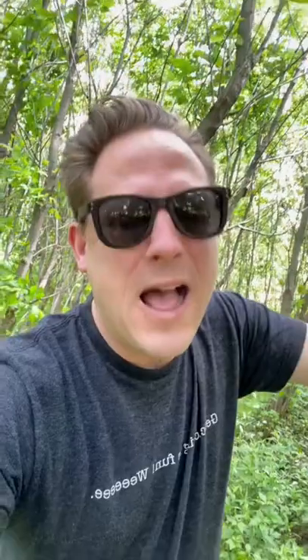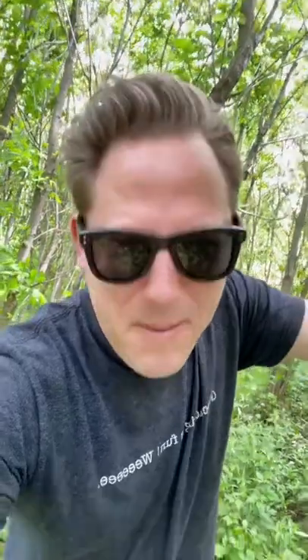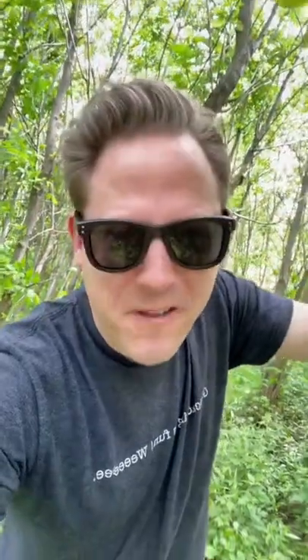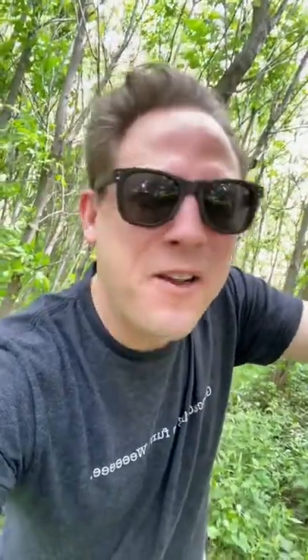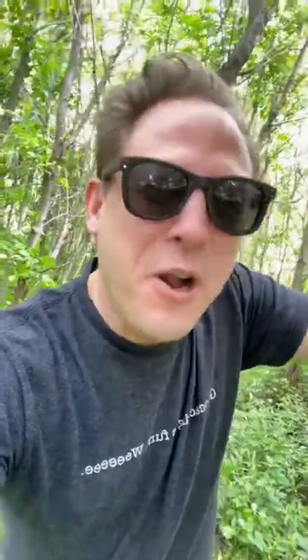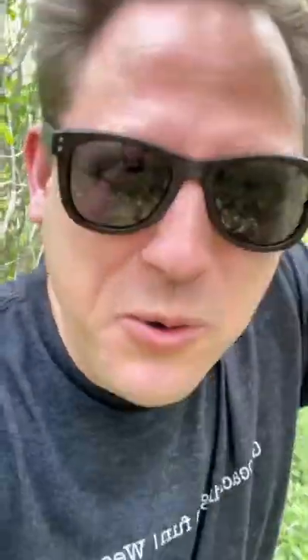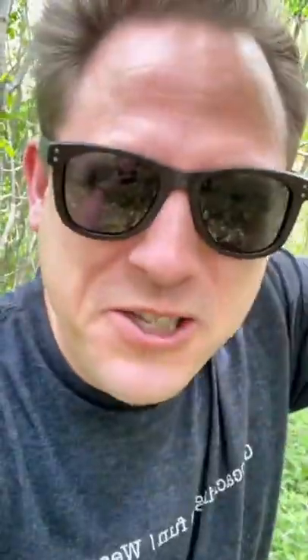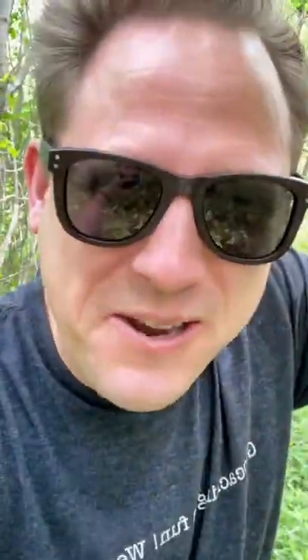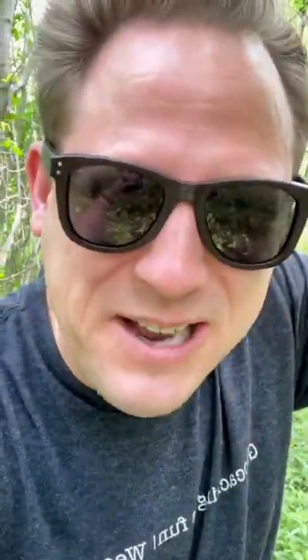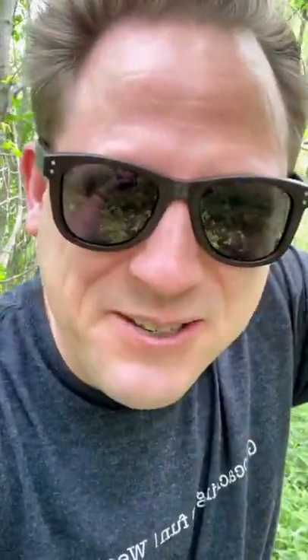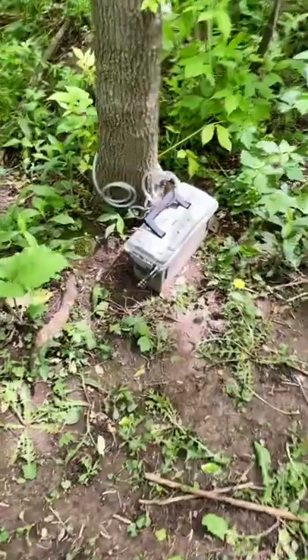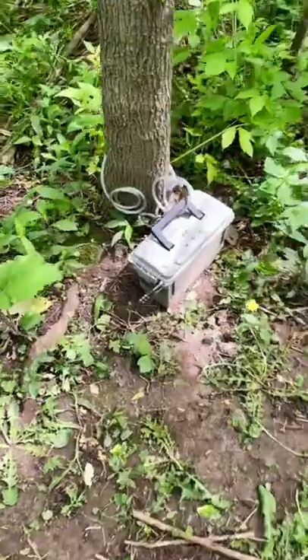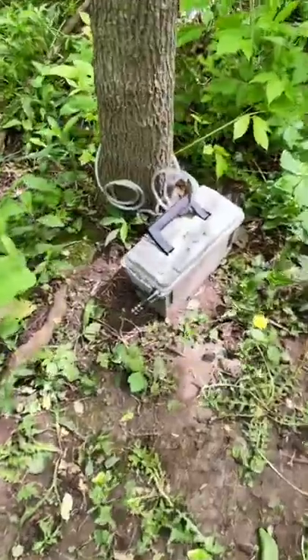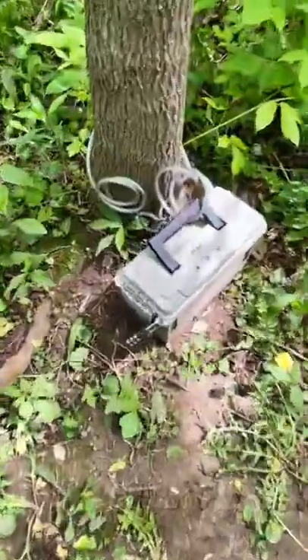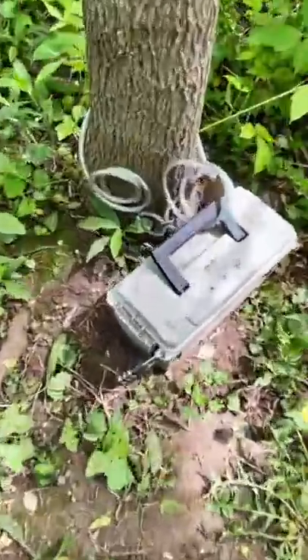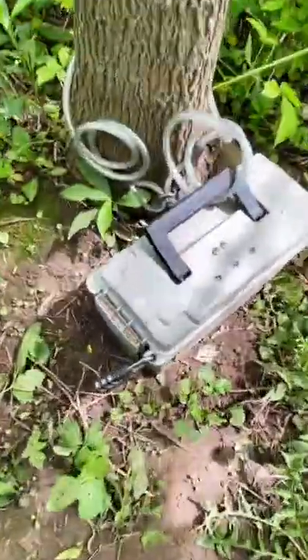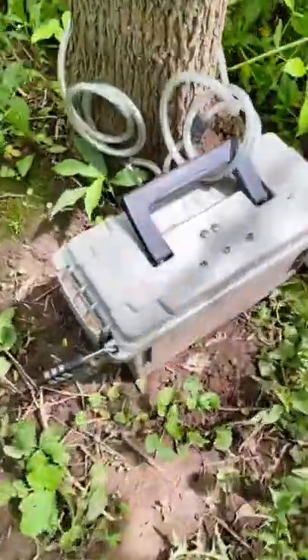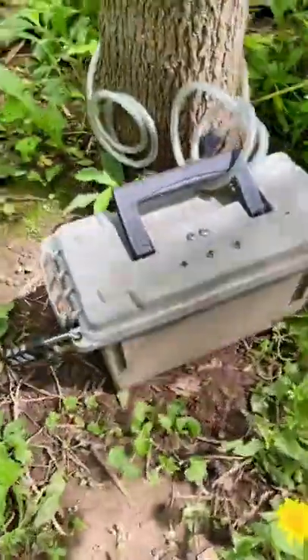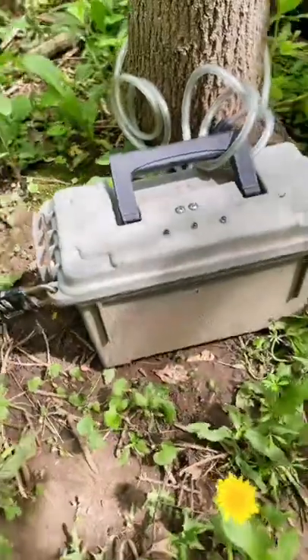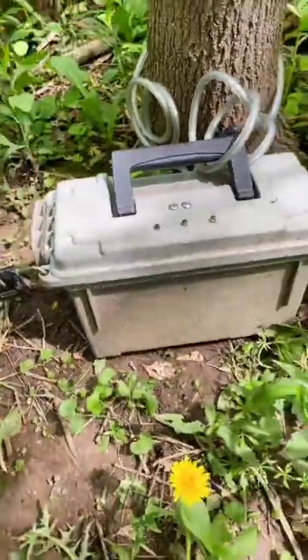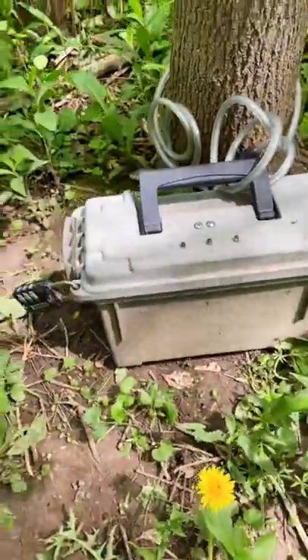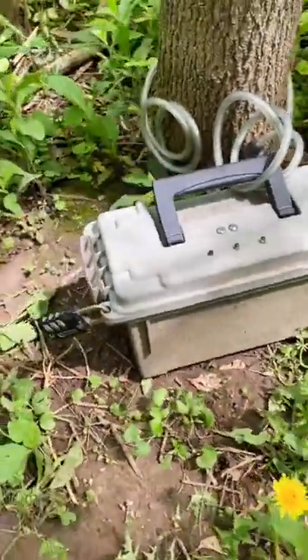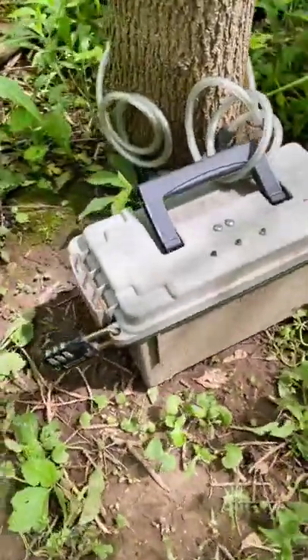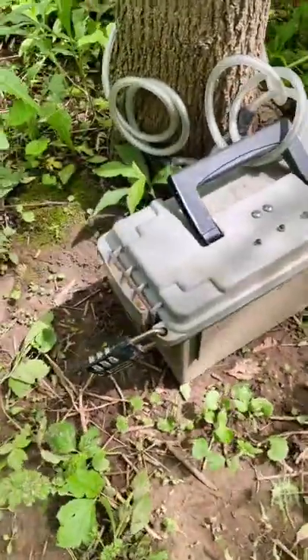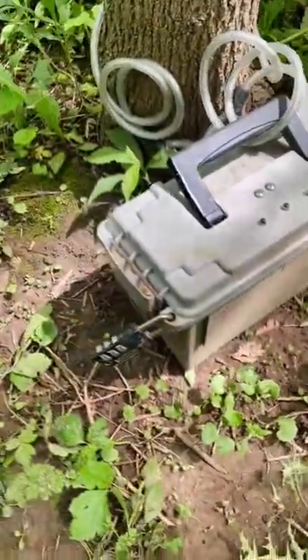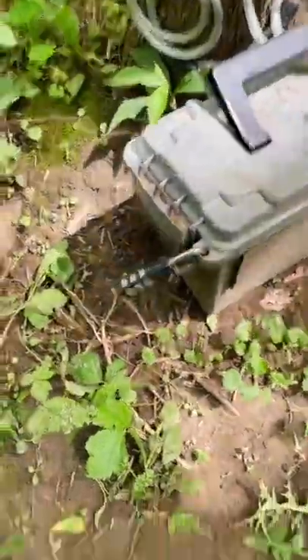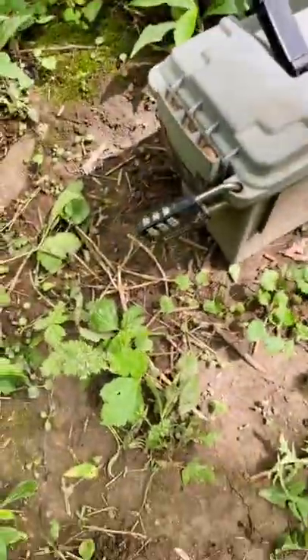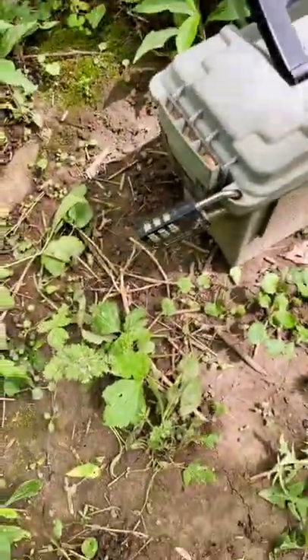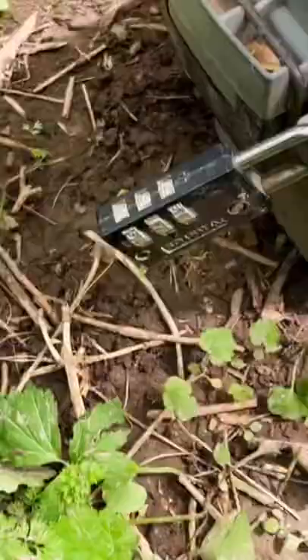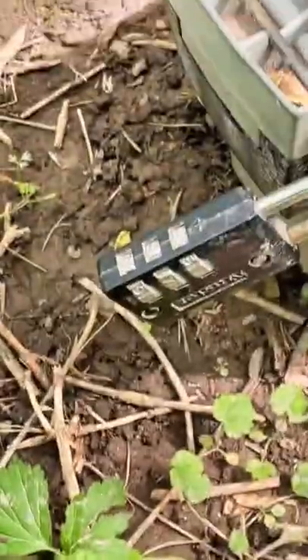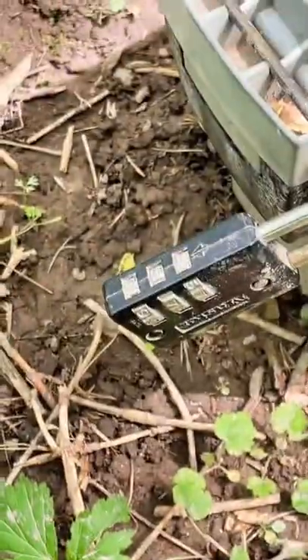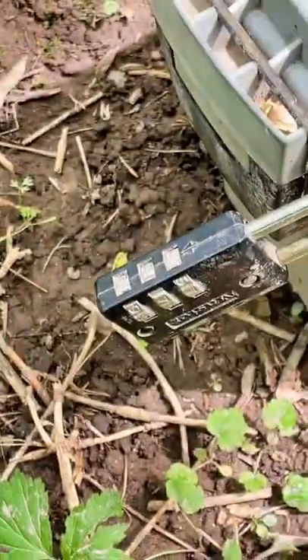I'm about to find another cool geocache. Look, it's my favorite type of geocache, an ammo can. But oh no, it's locked up.